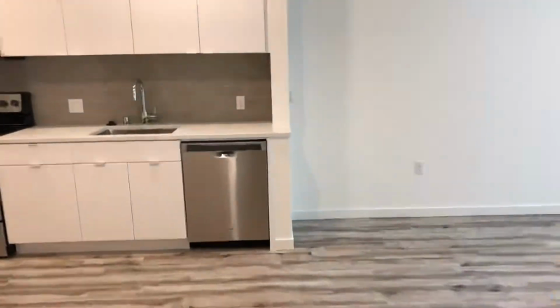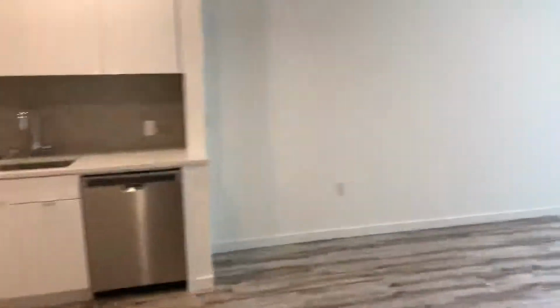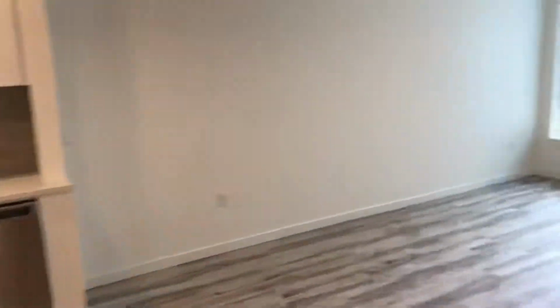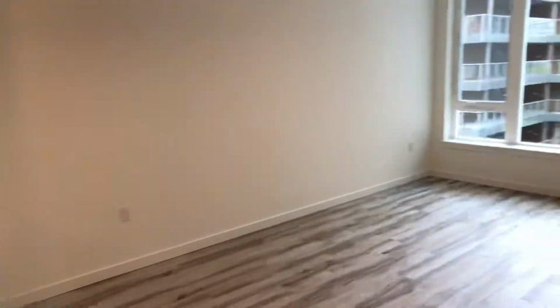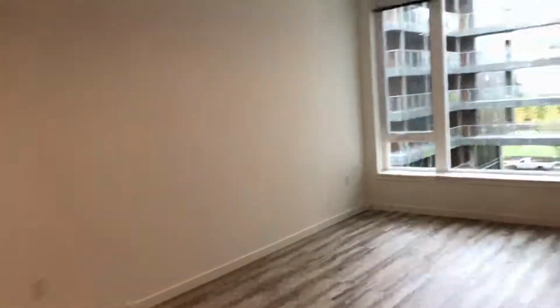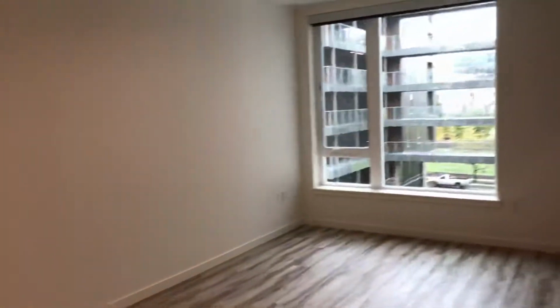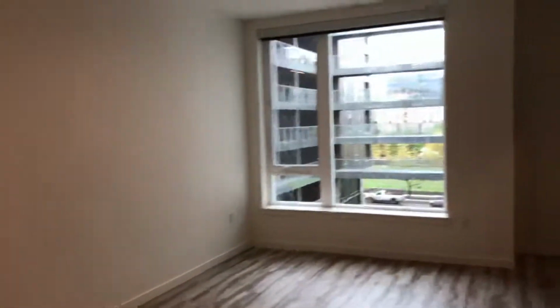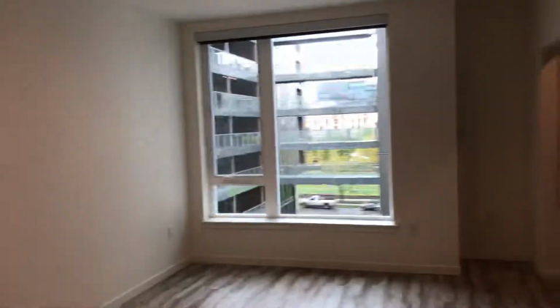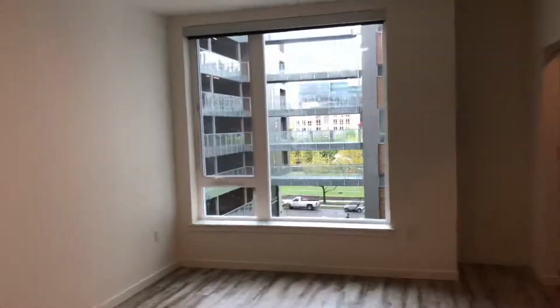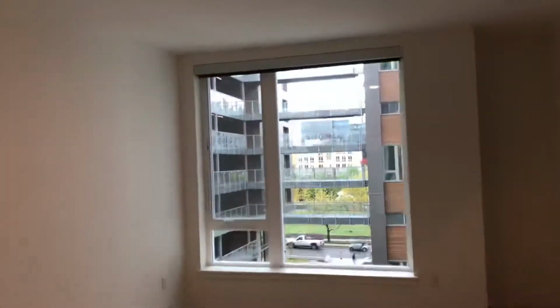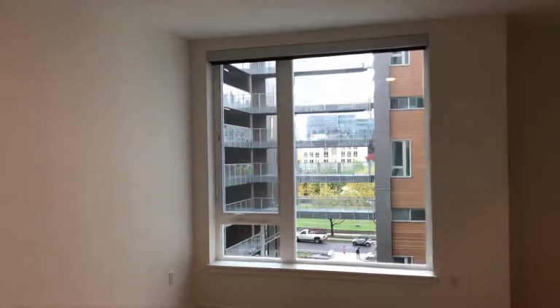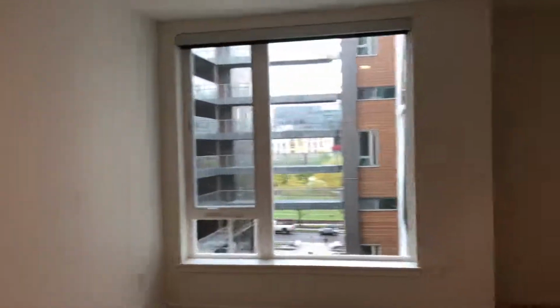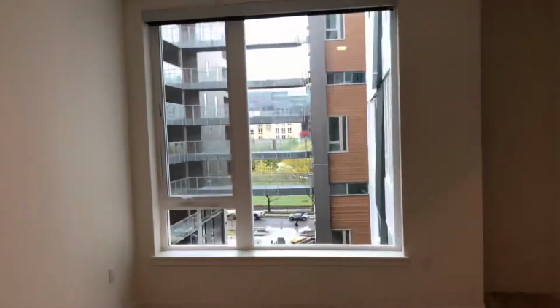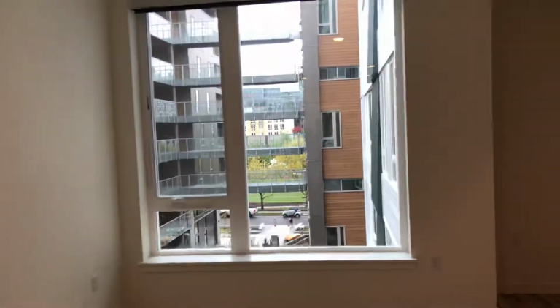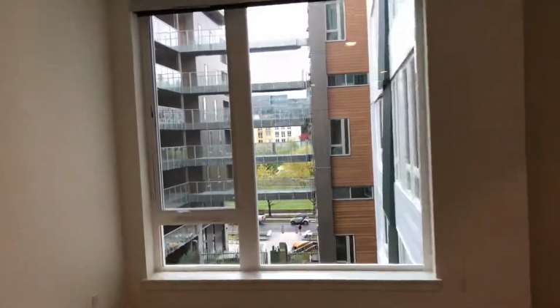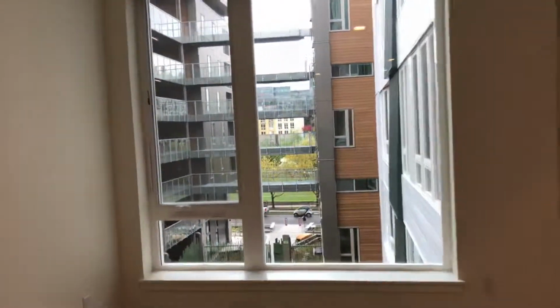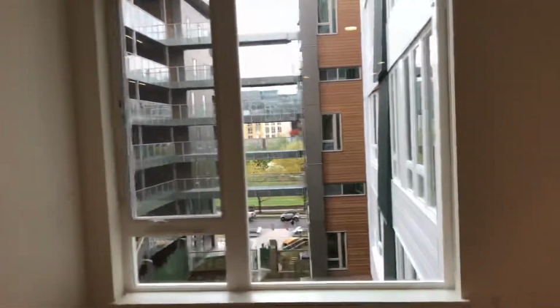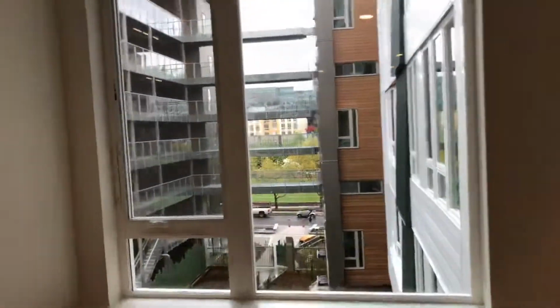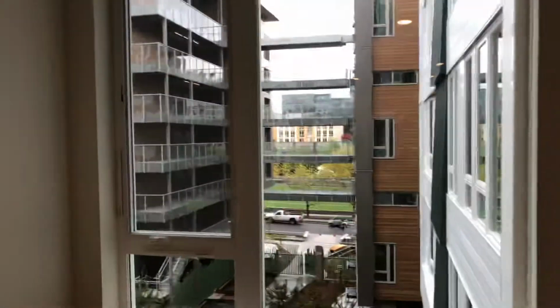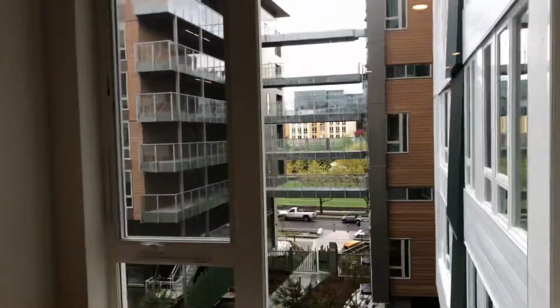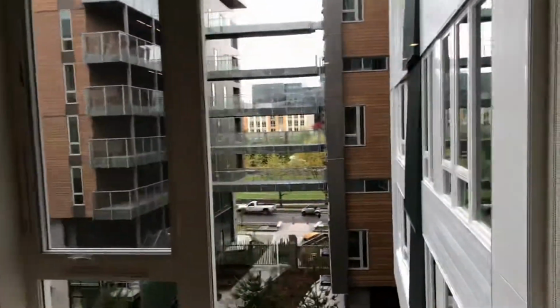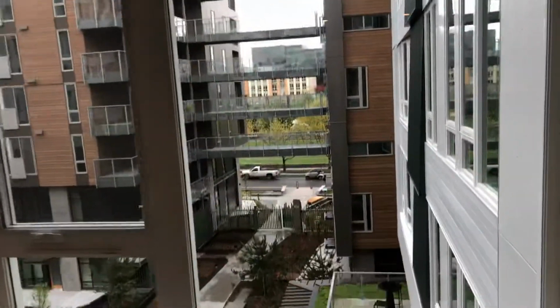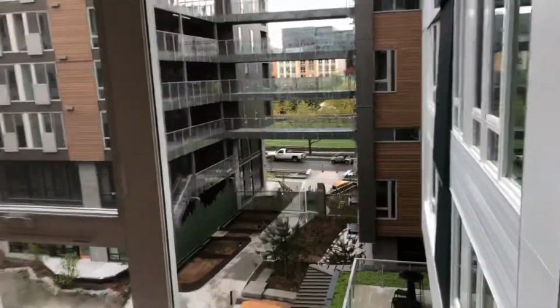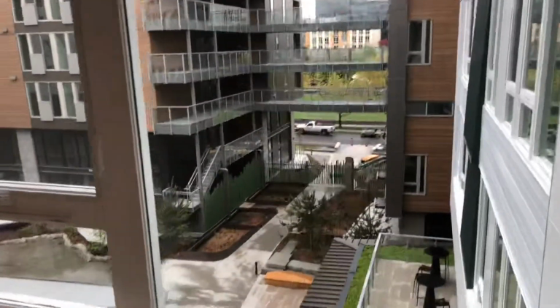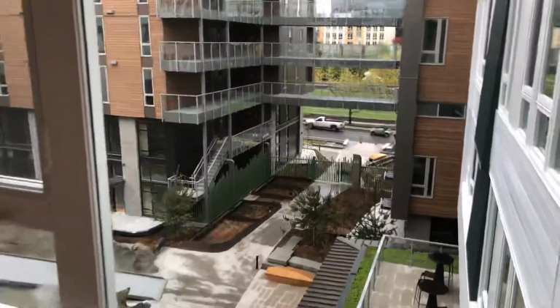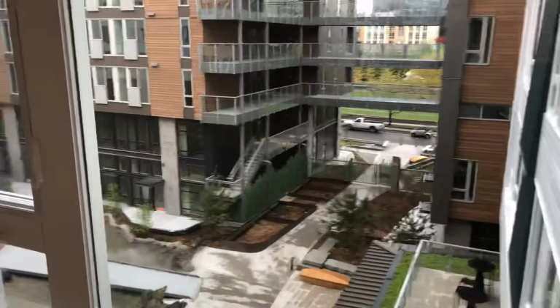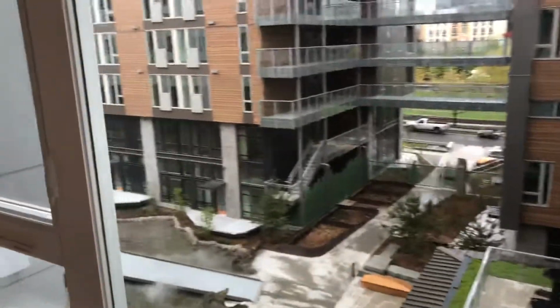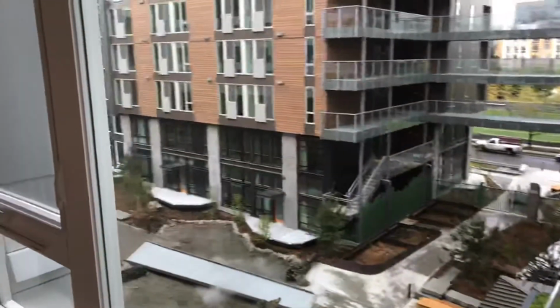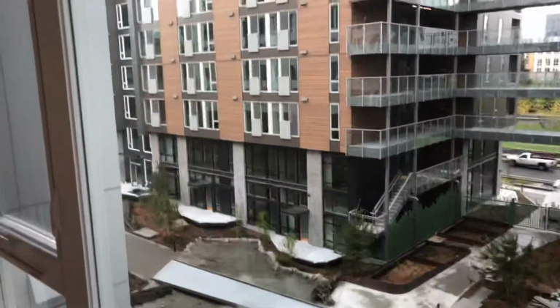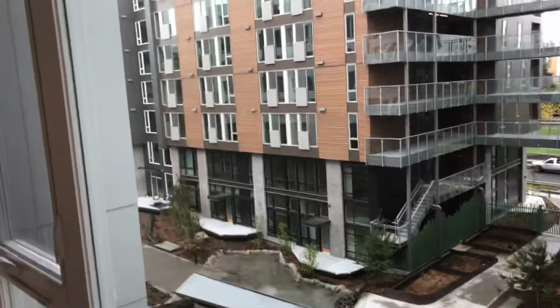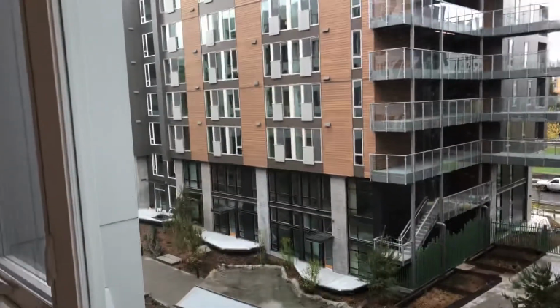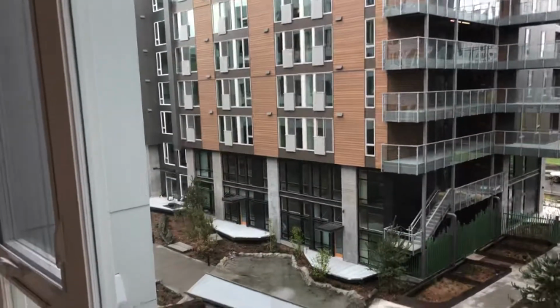This home does come with more of a western view, so you can see that you'll get quite a bit of natural light within the space itself. It does look slightly into the courtyard area as well.